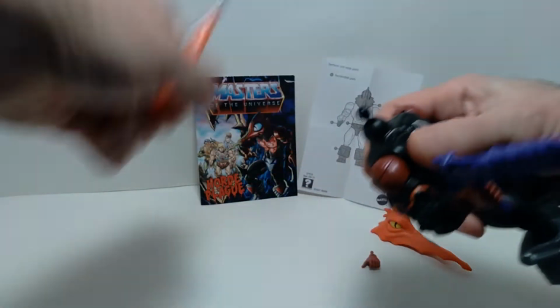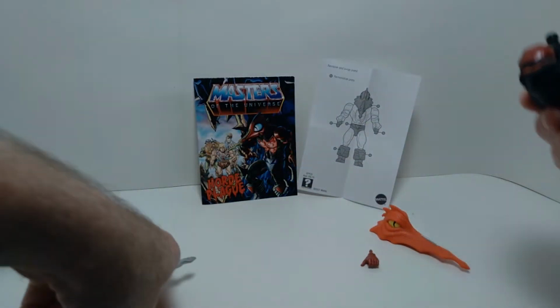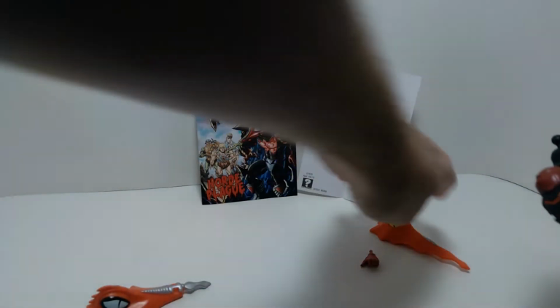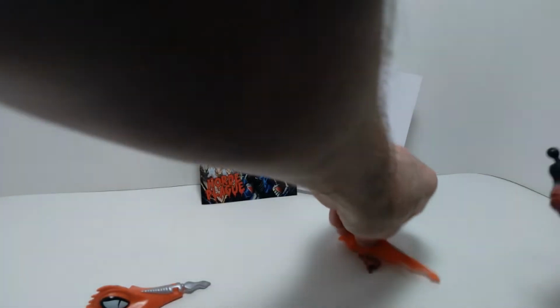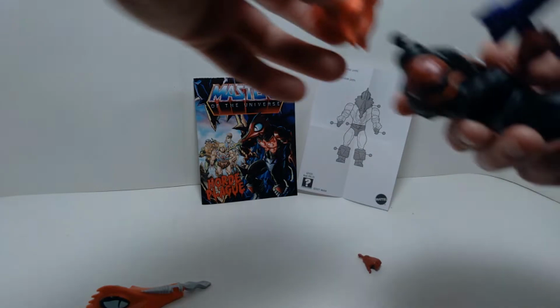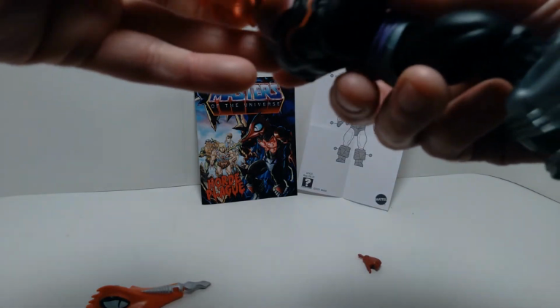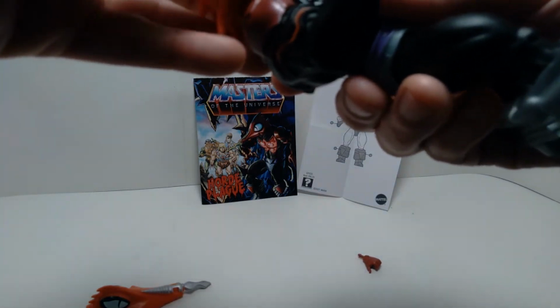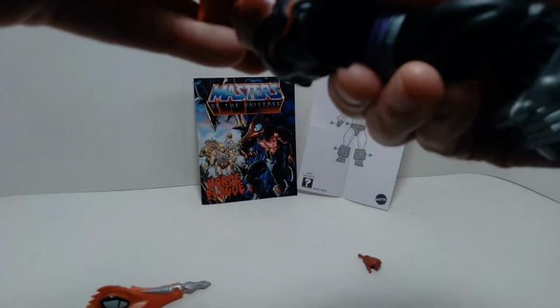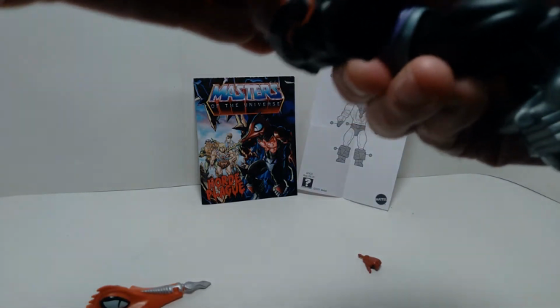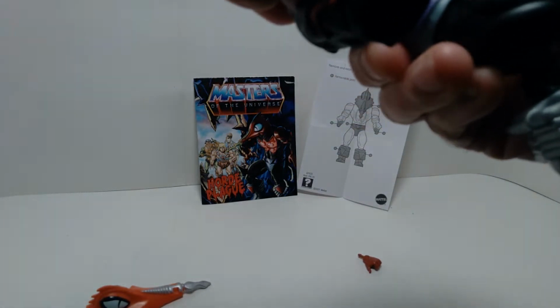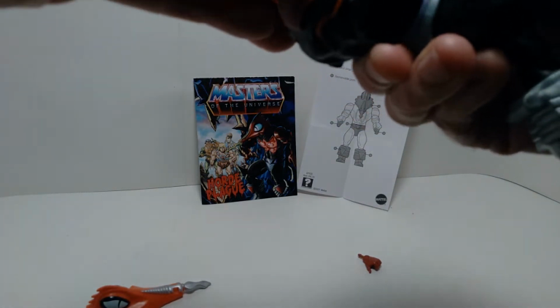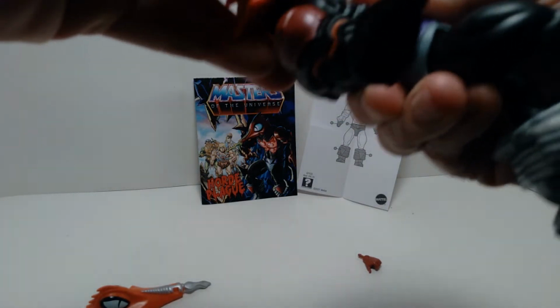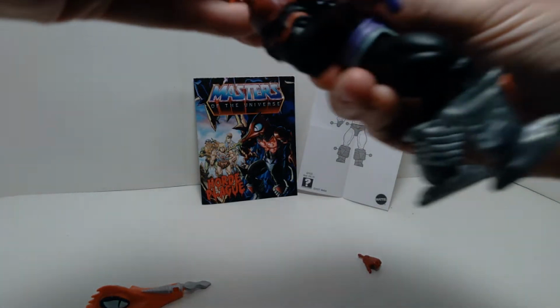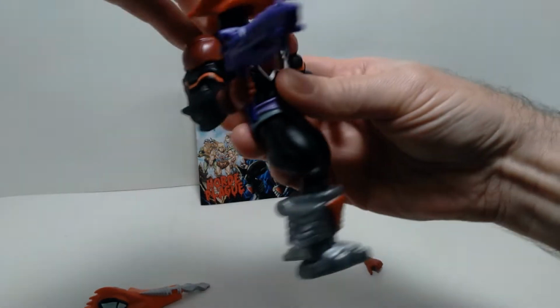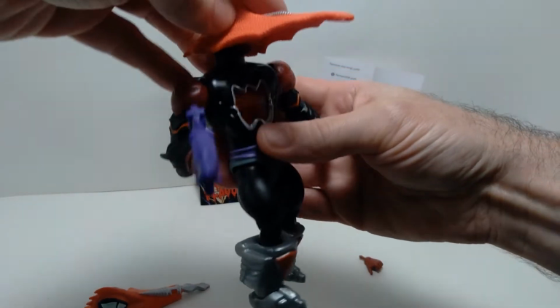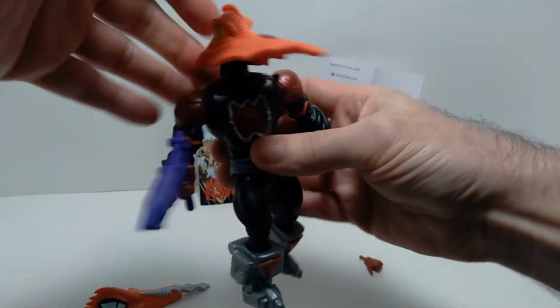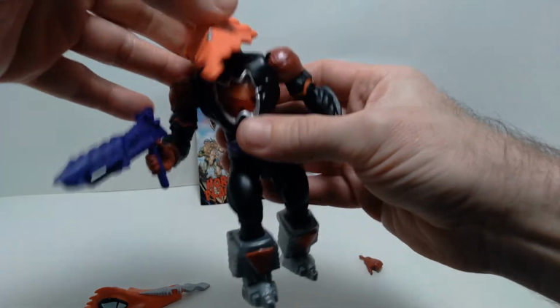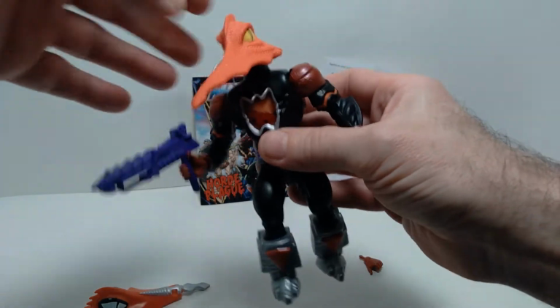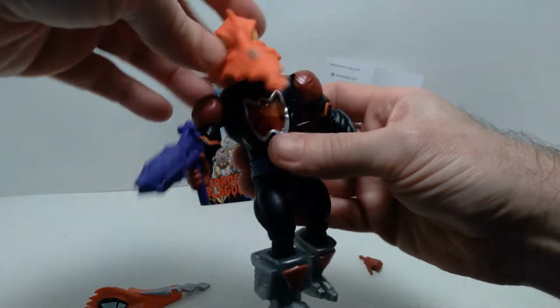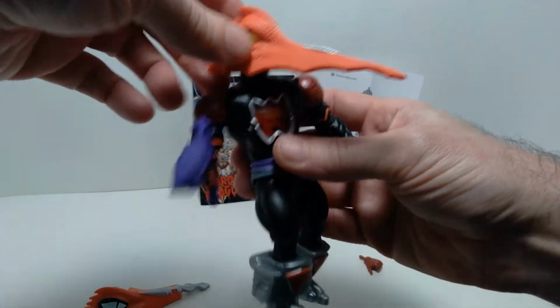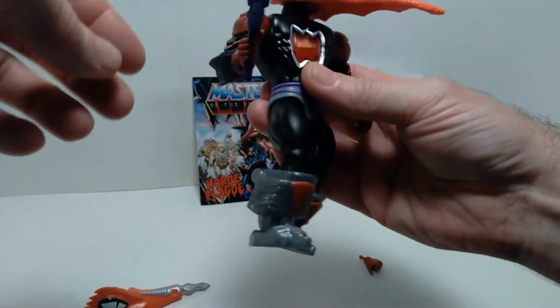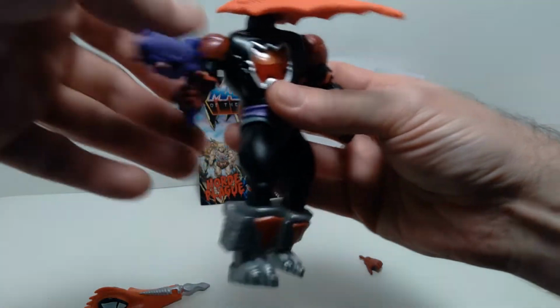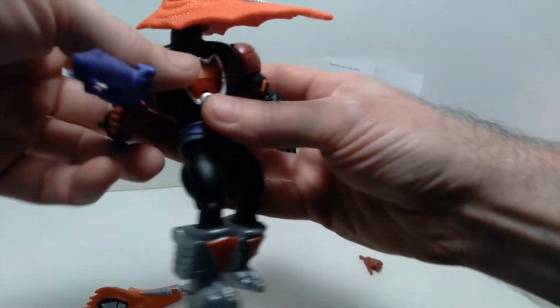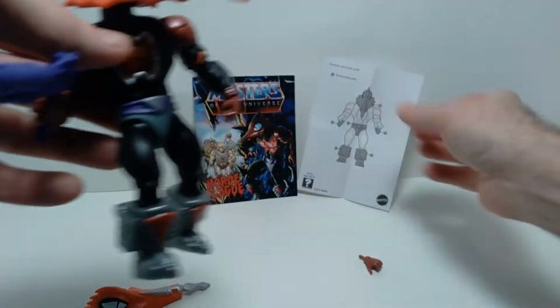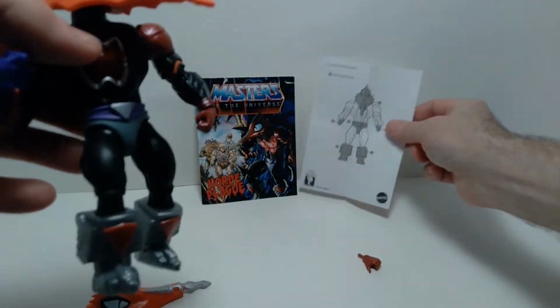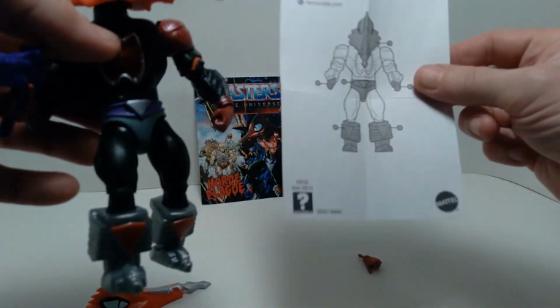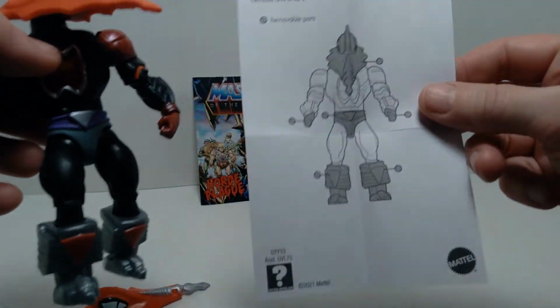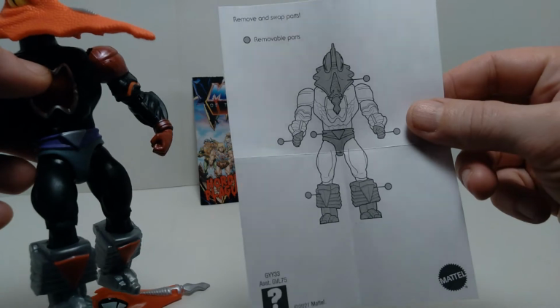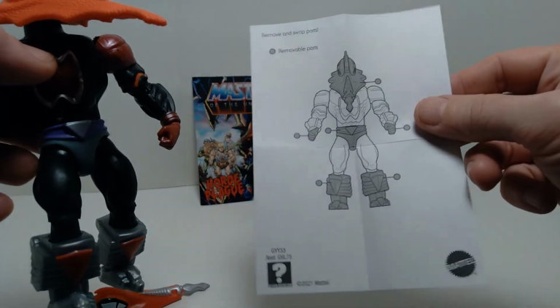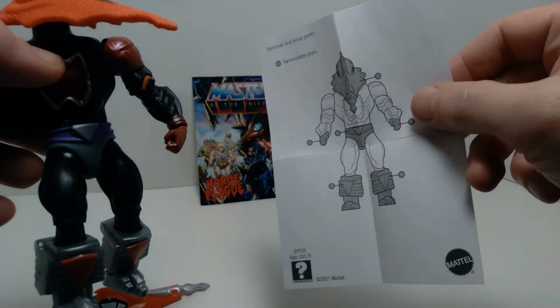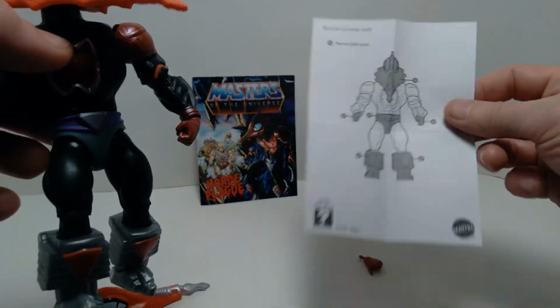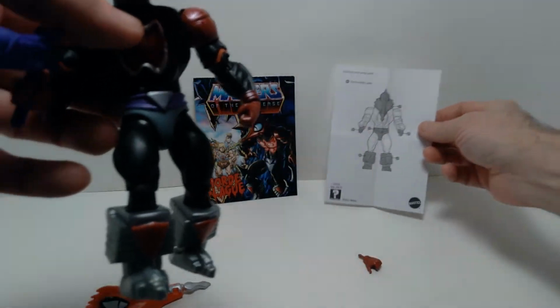We can swap this out with the other head sculpt — it's real easy to do. One interesting thing about this toy line is the fact that there are interchangeable parts, and they give you a little diagram showing you which parts are interchangeable on this particular figure.